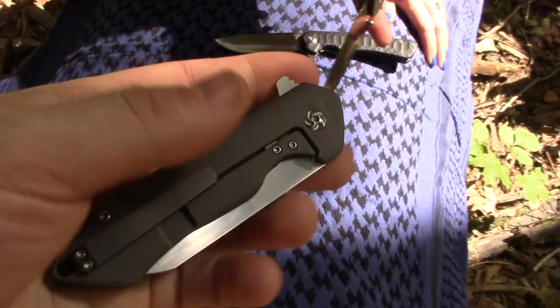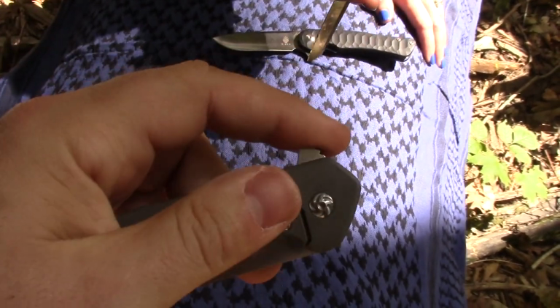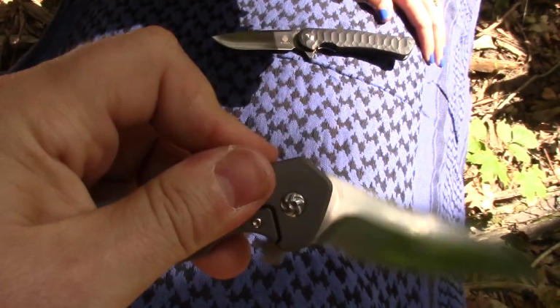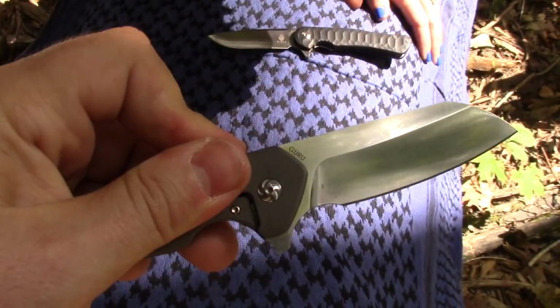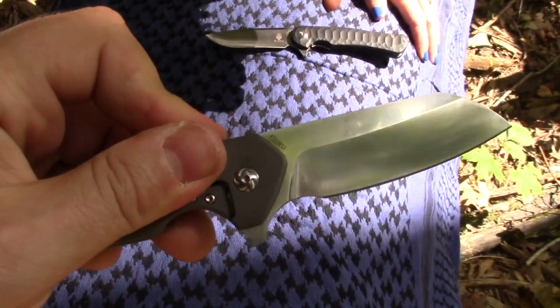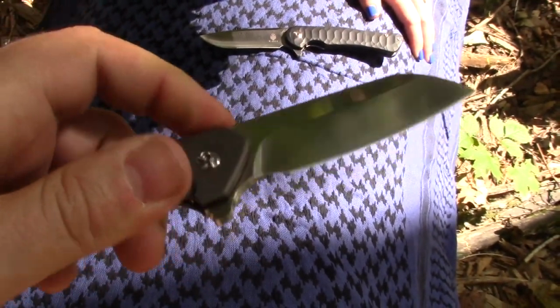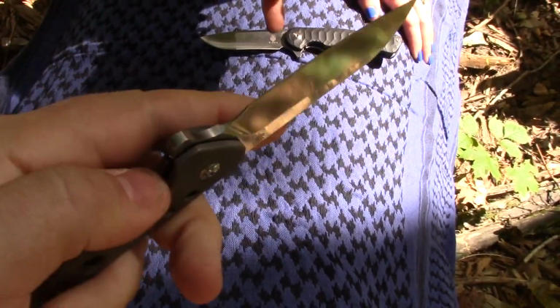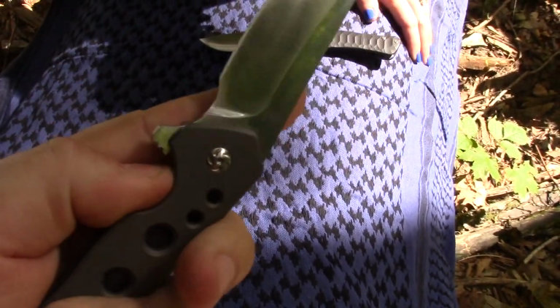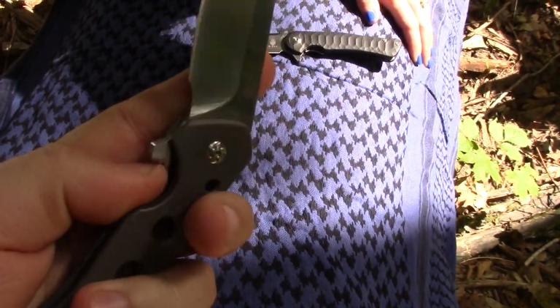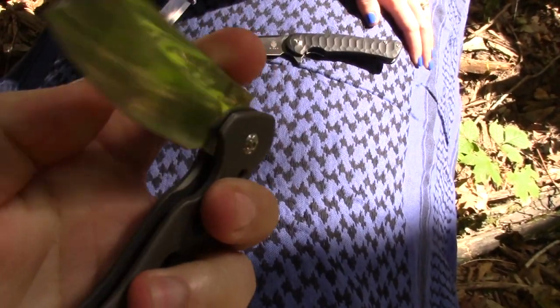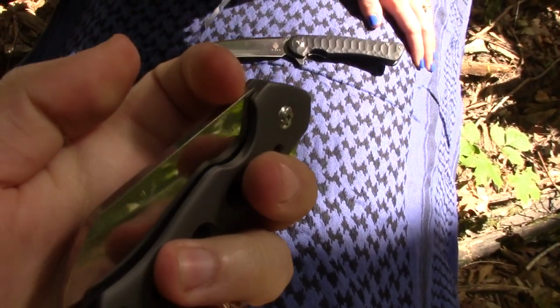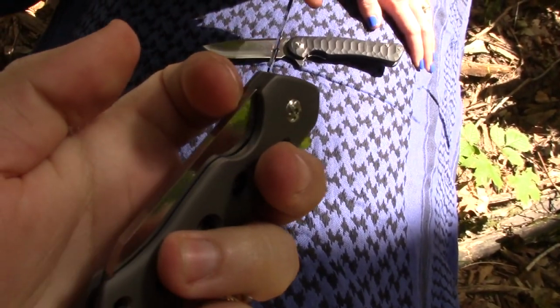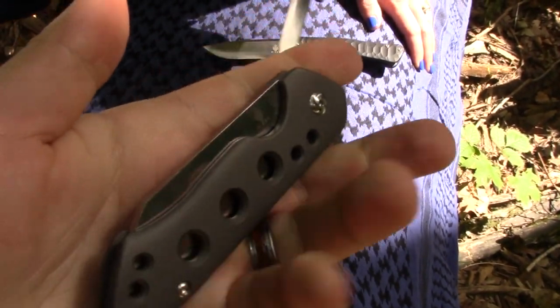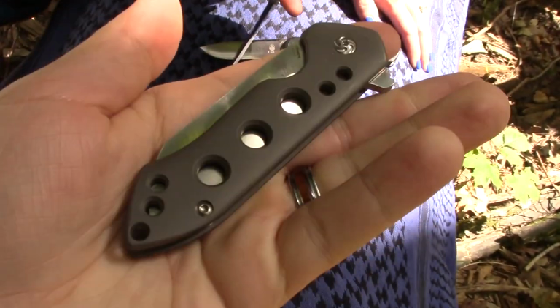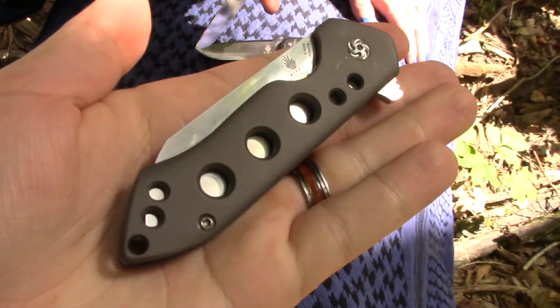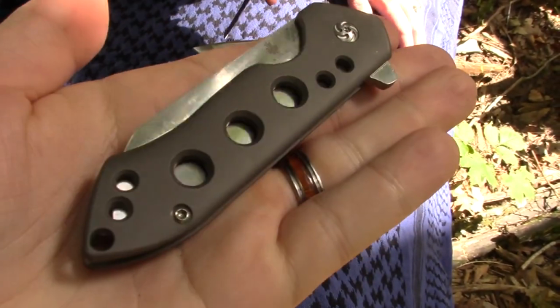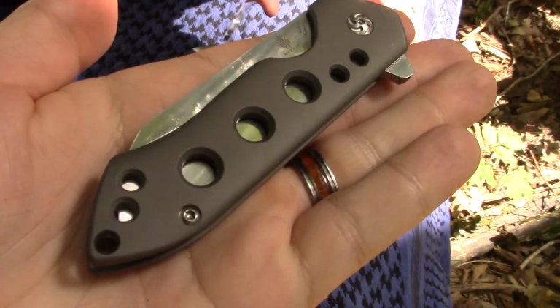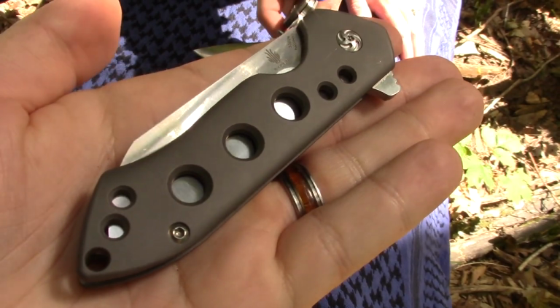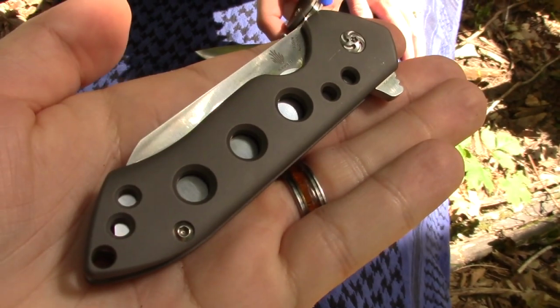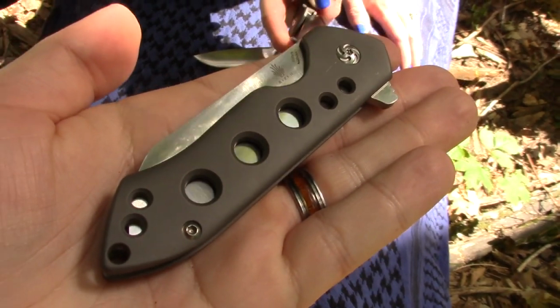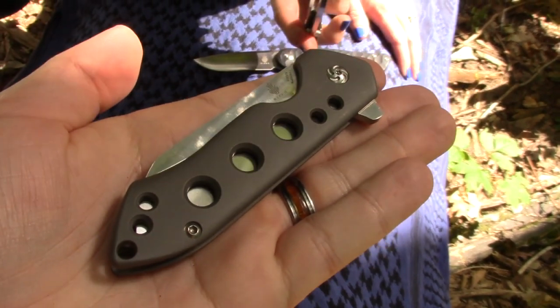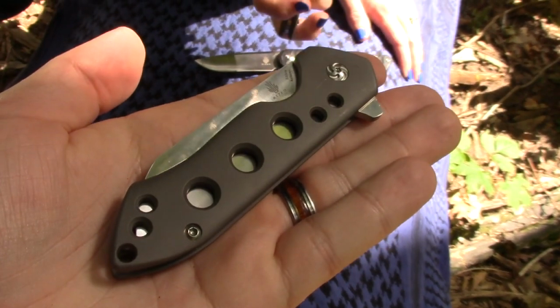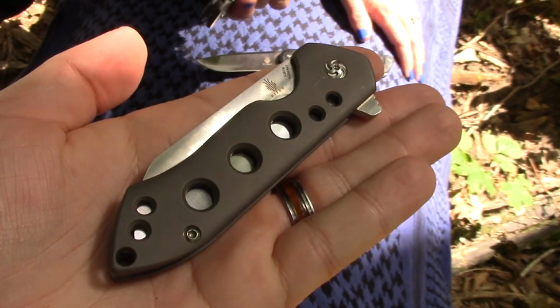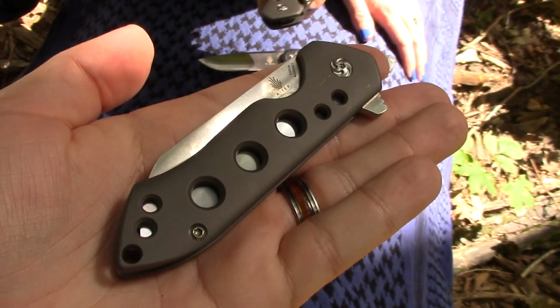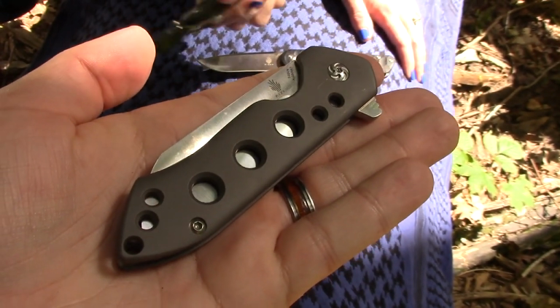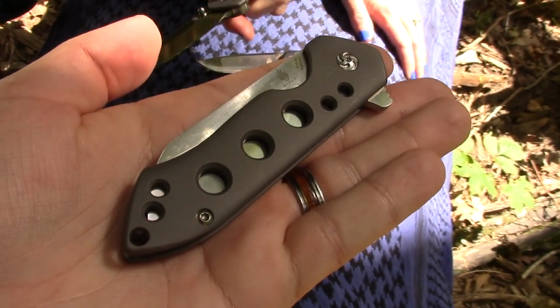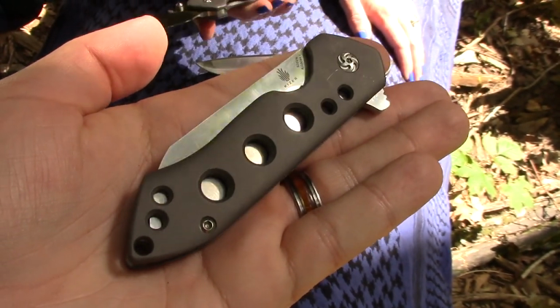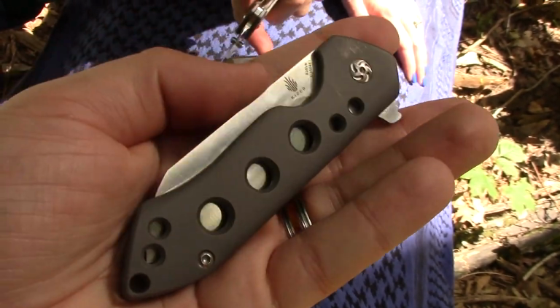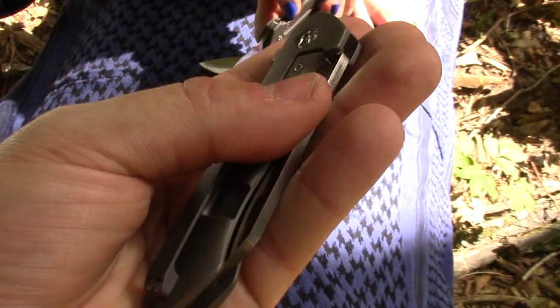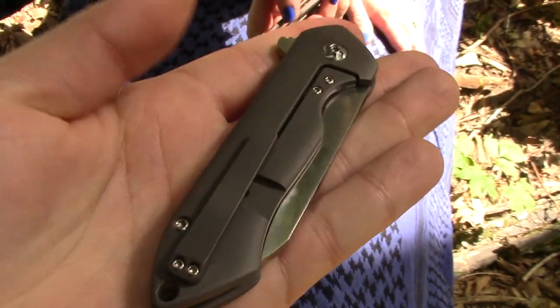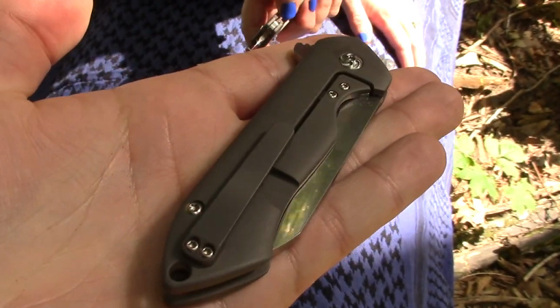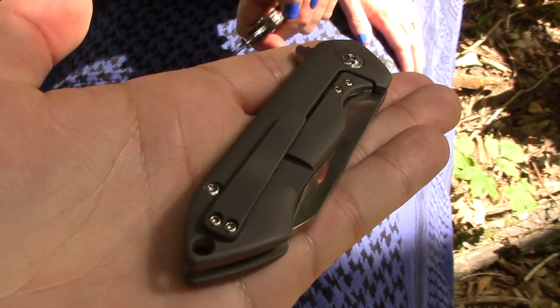I fell in love with the thumb stud one — the action just felt amazing. I fell in love with the fondability of the thumb stud. Maybe it's just because we were getting tired of the flipper. But I can't not have the flipper, so then we had to get the flipper also to do the video. The problem is the detent on both is equally excellent — it's so great.